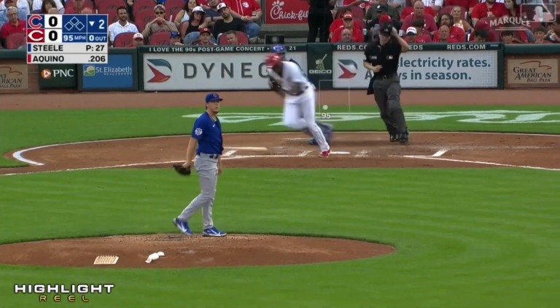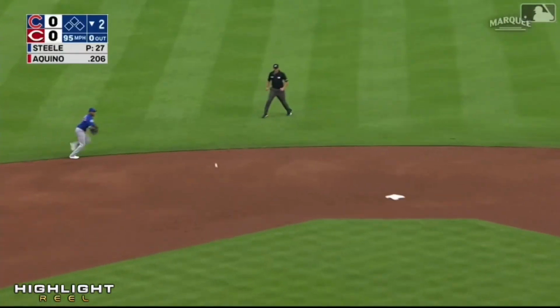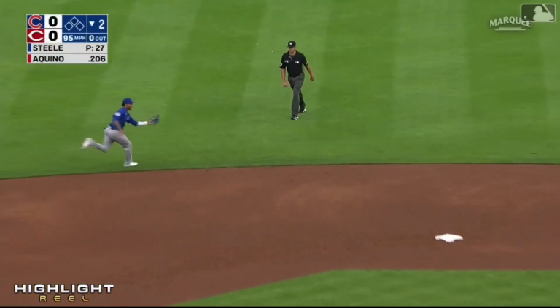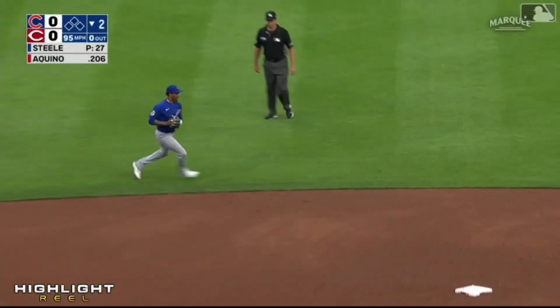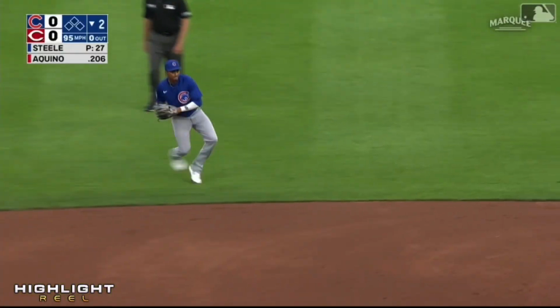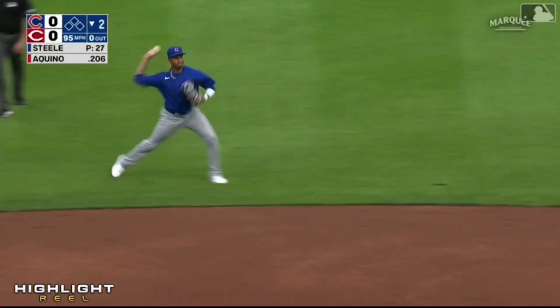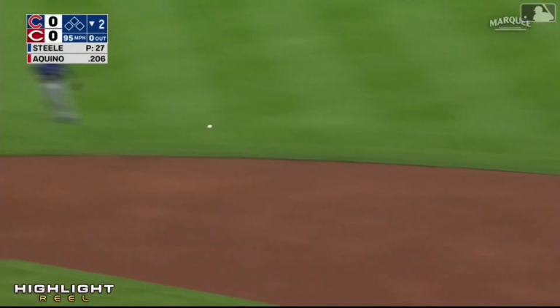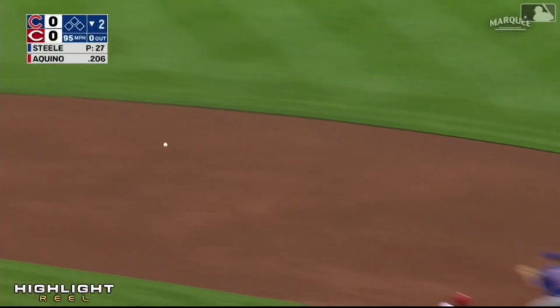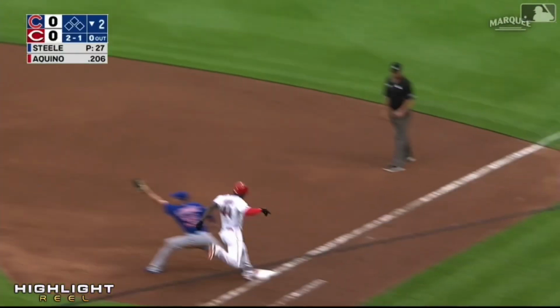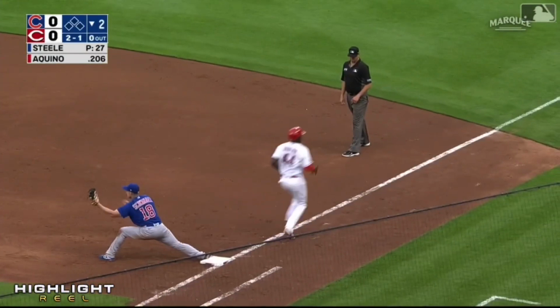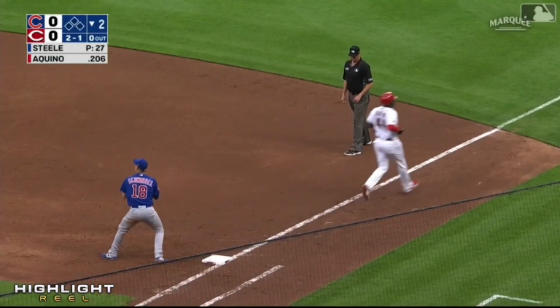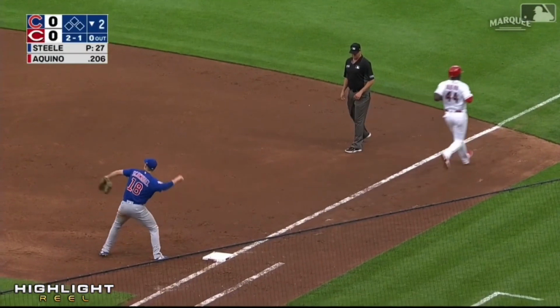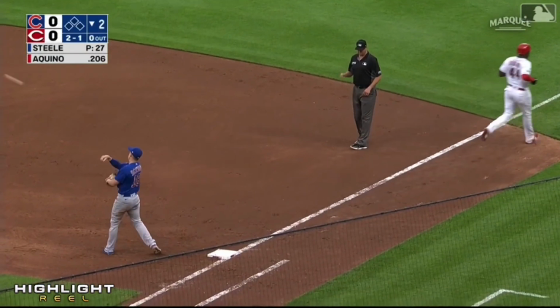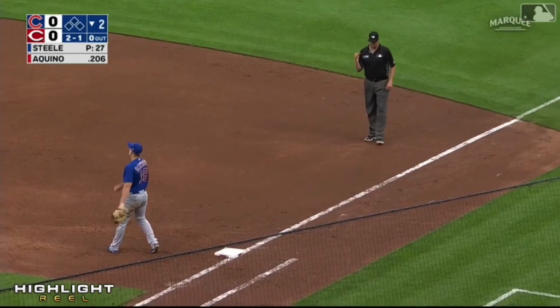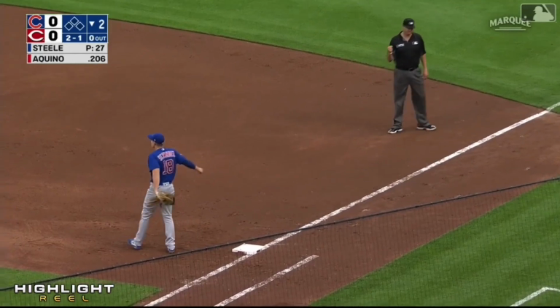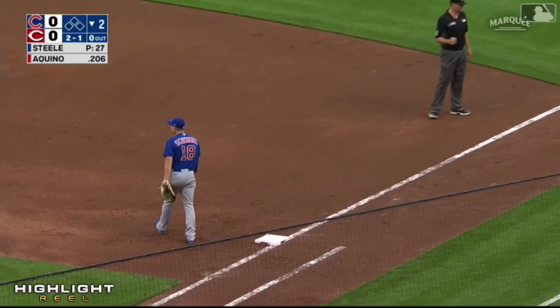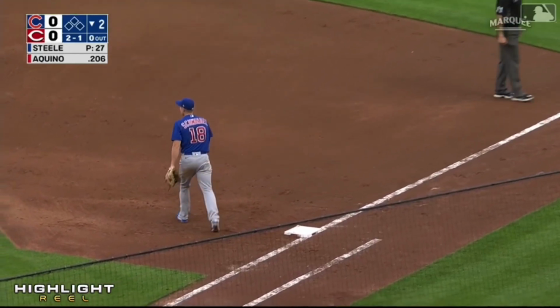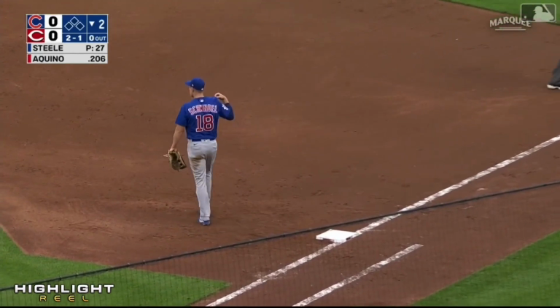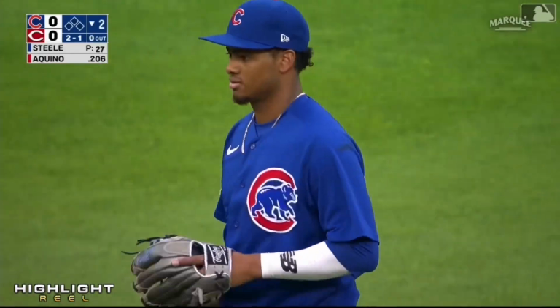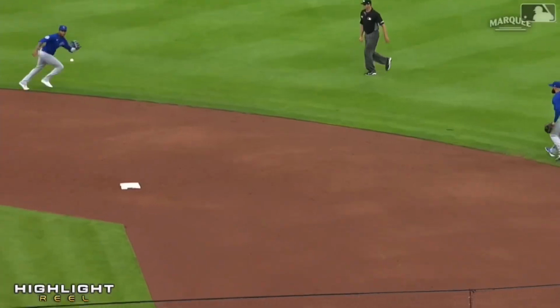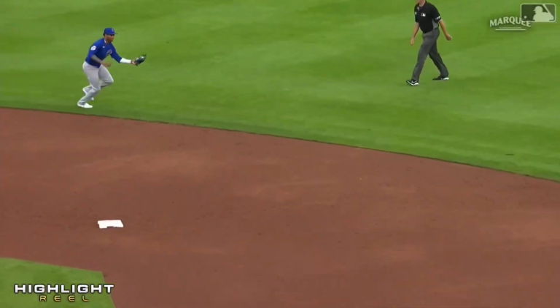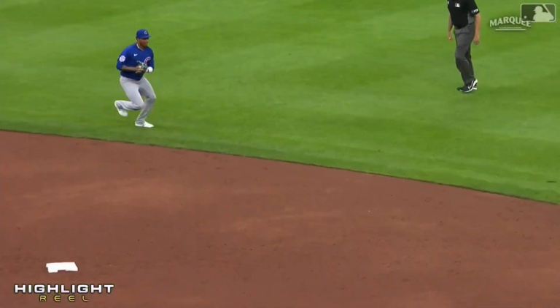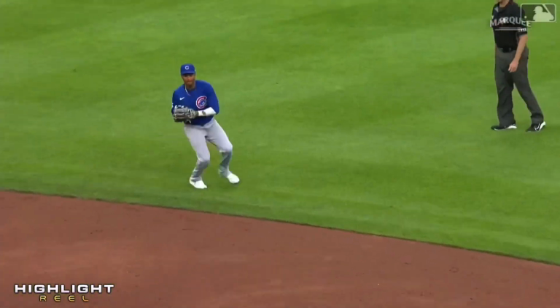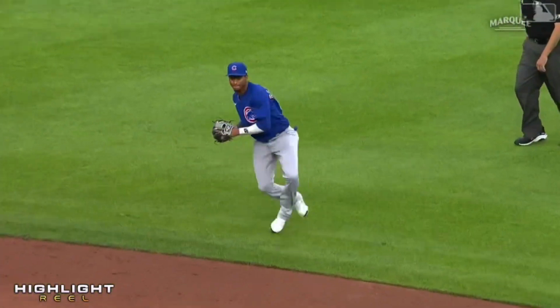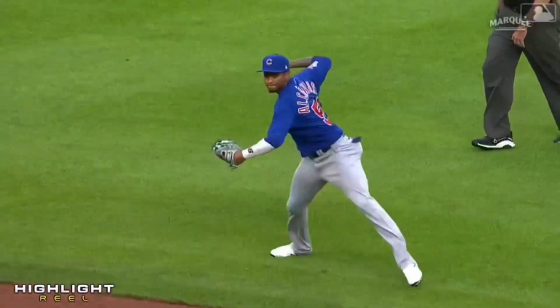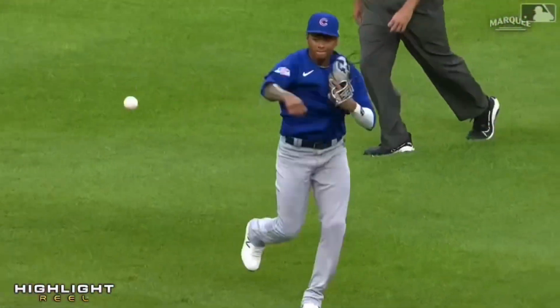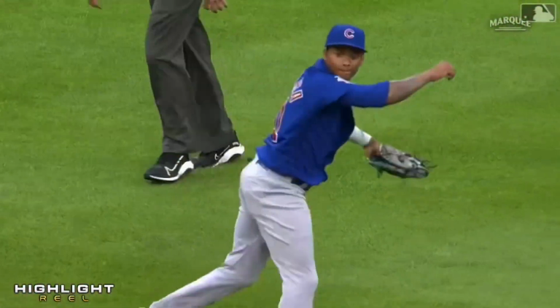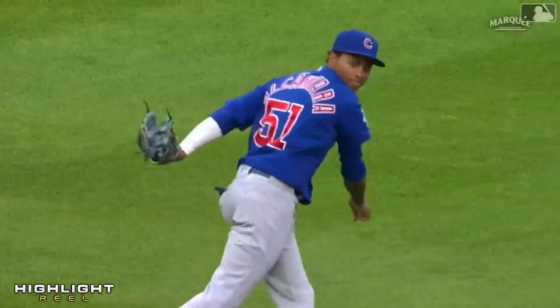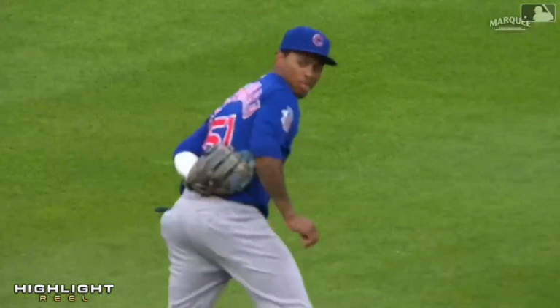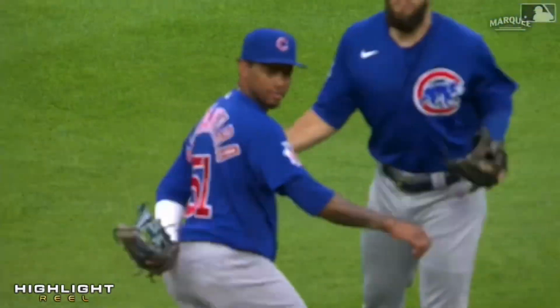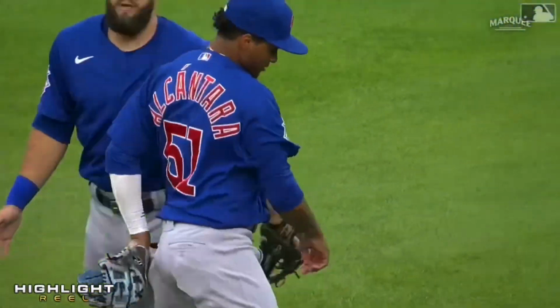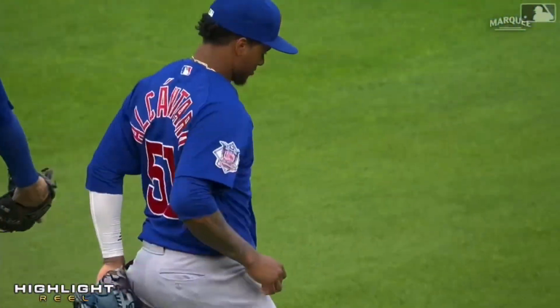Bouncer up the middle — Alcantara steady — and throws out Aquino. Pretty nice play there by Sergio Alcantara. Alcantara — he's got to love it.